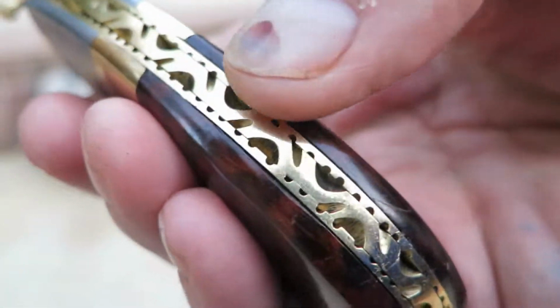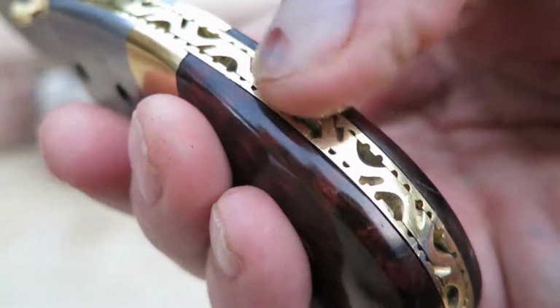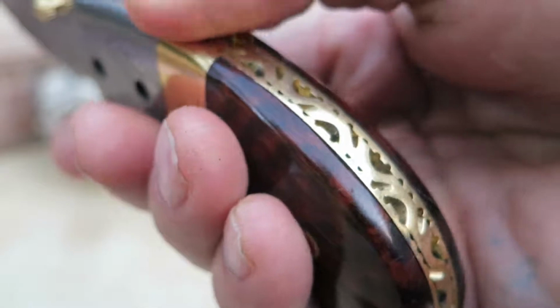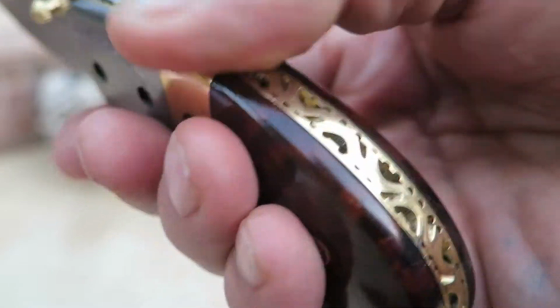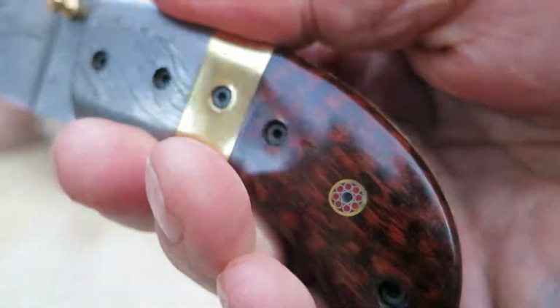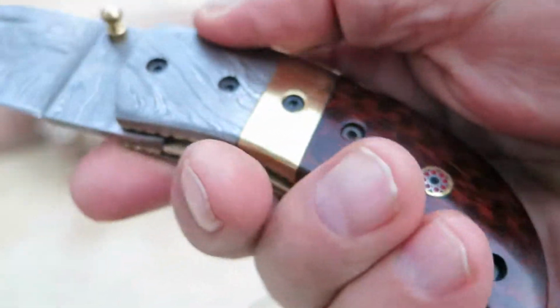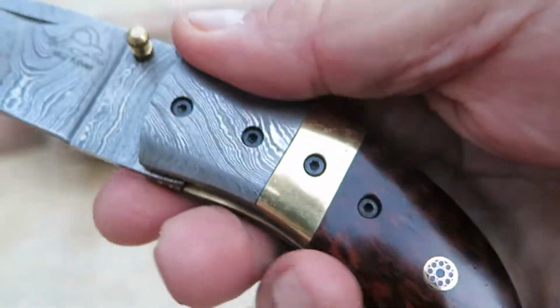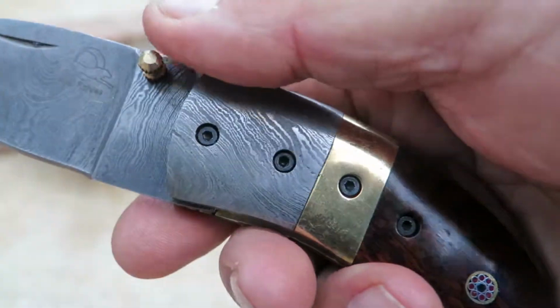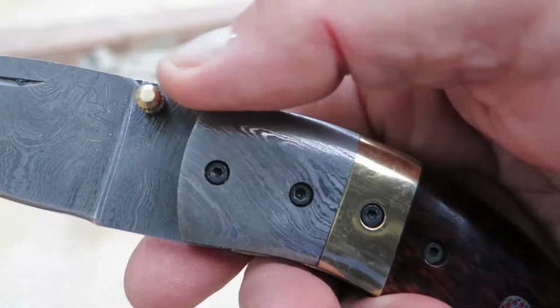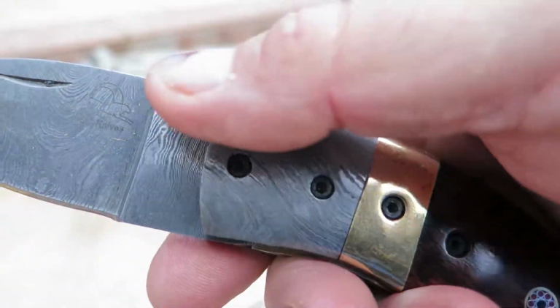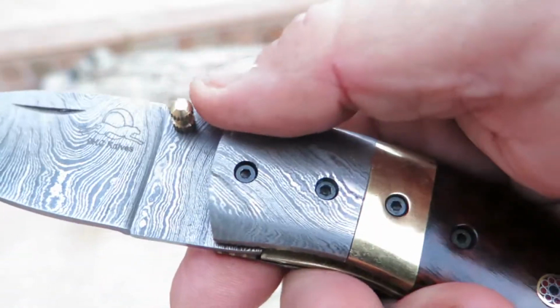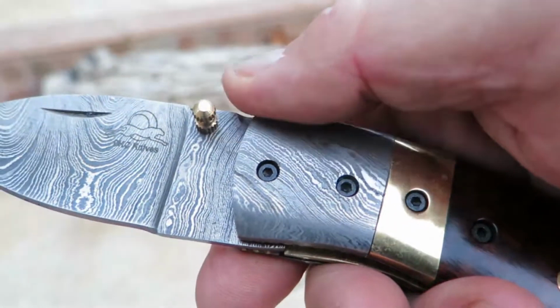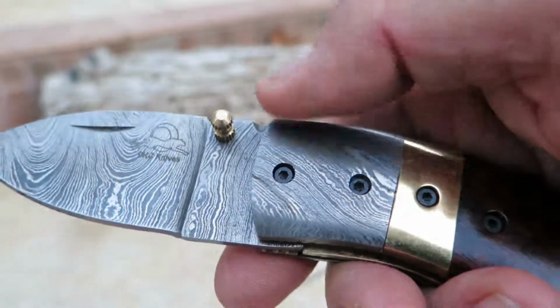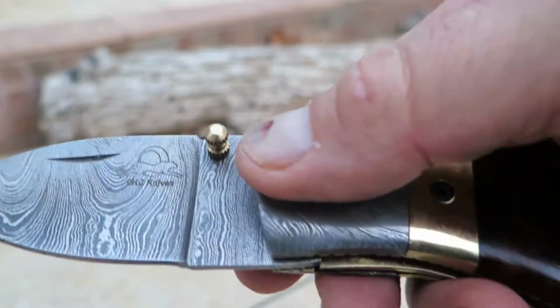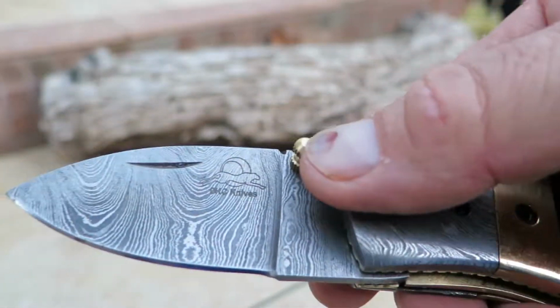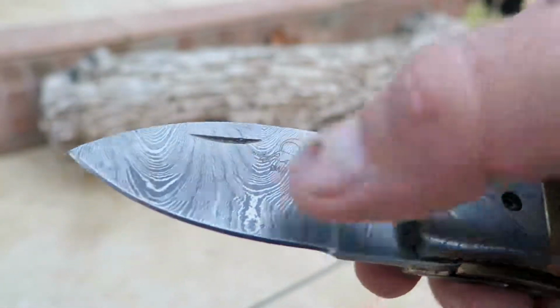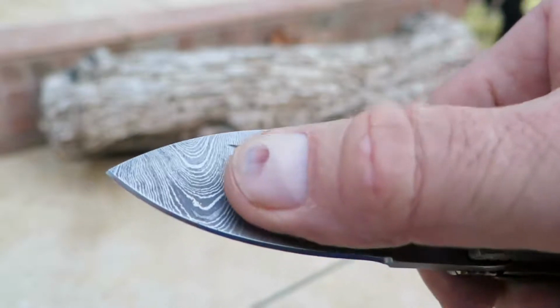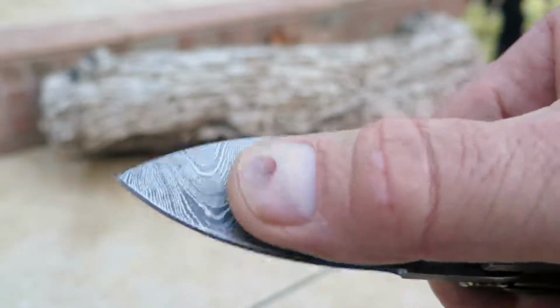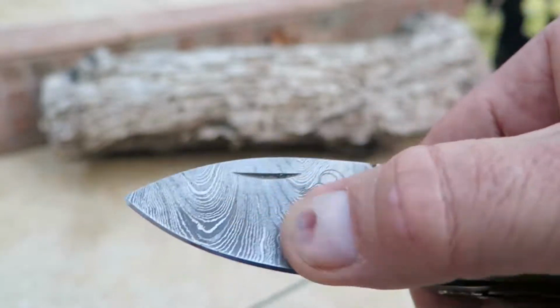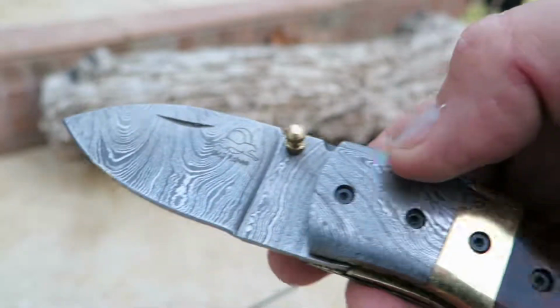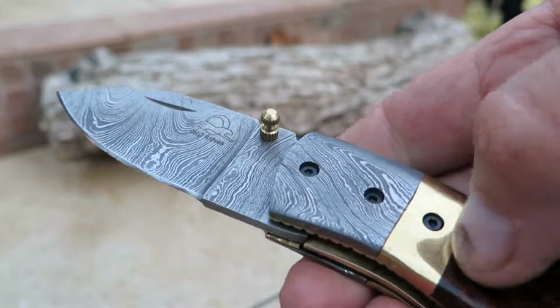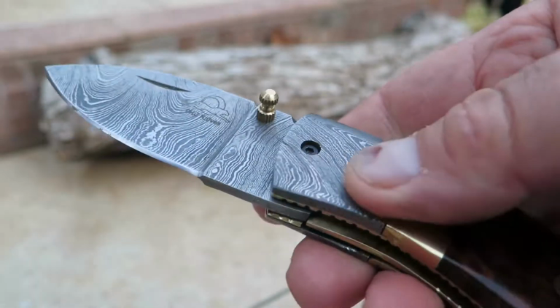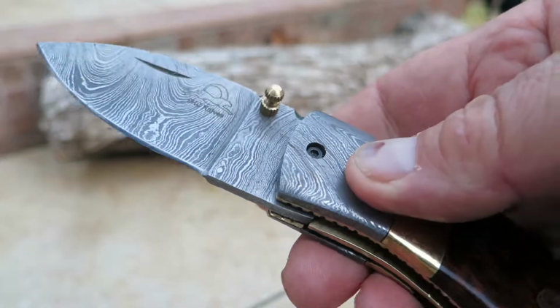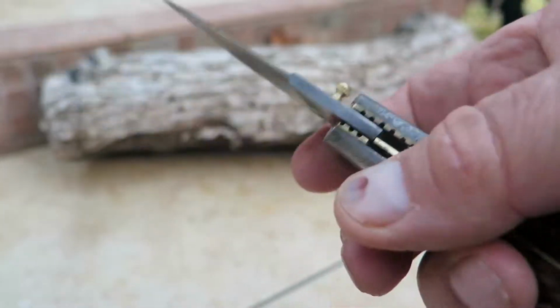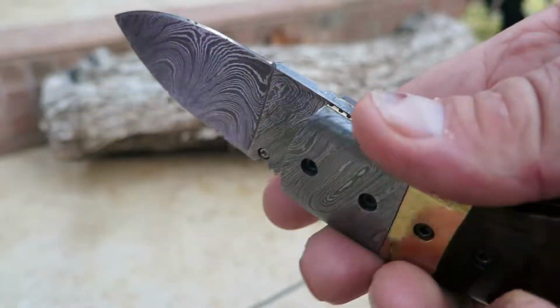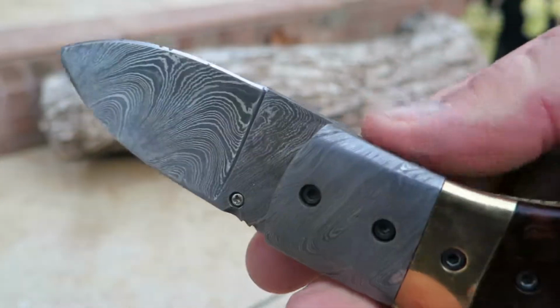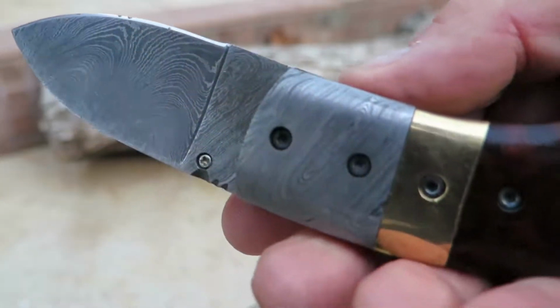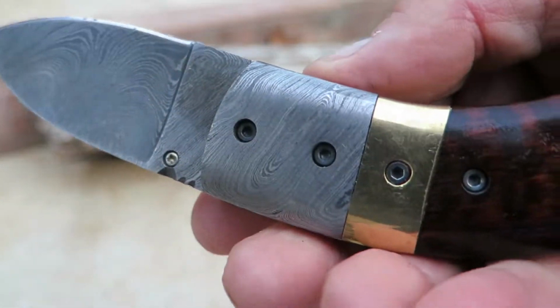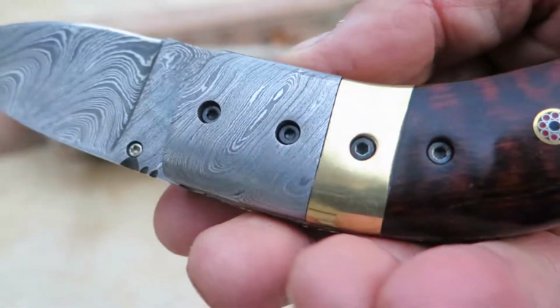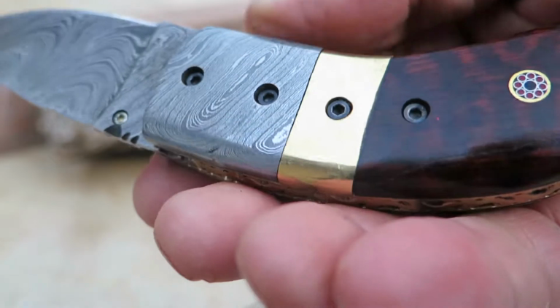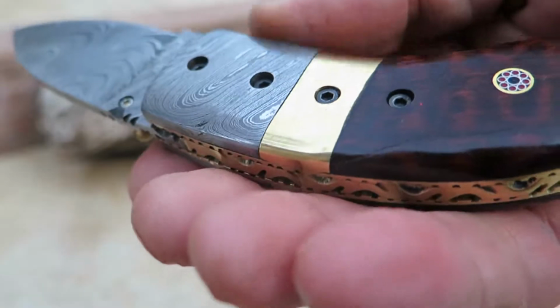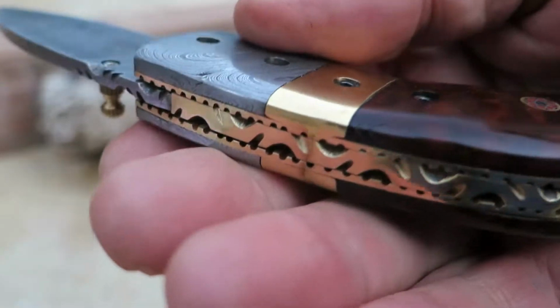Beautiful brass bolster — I mean spine back in here — and a nice brass thumb pin on here. You can see the nice beautiful blade work and just look at the nice beautiful detail on that.